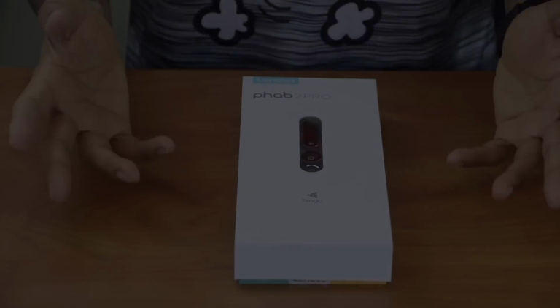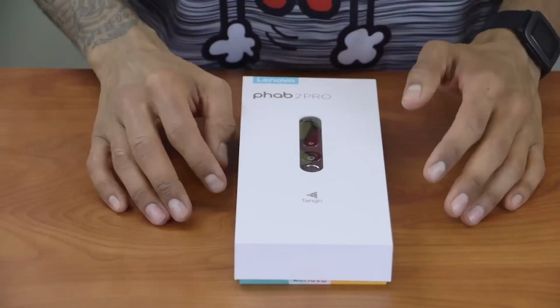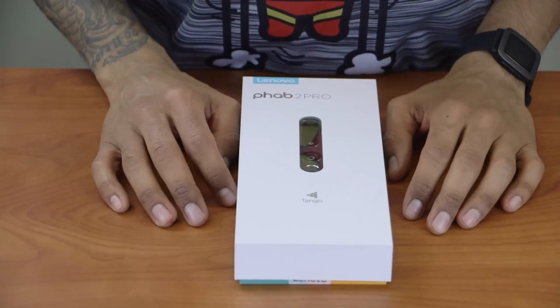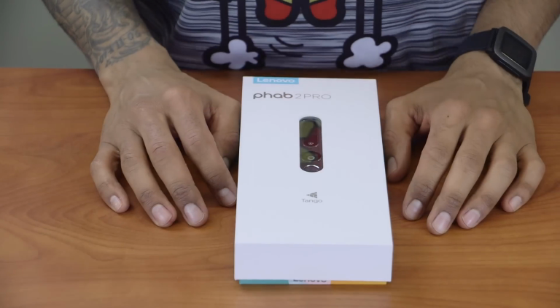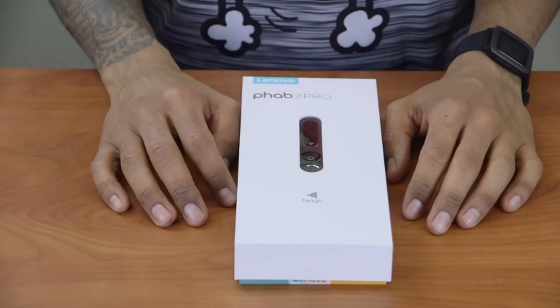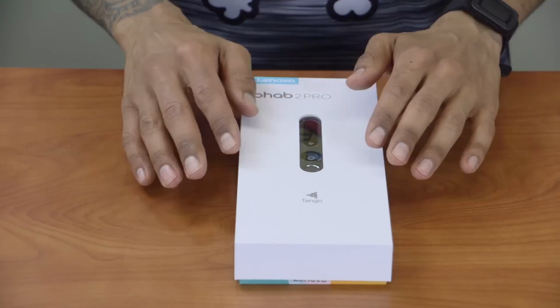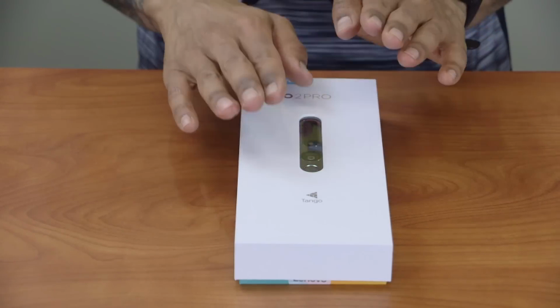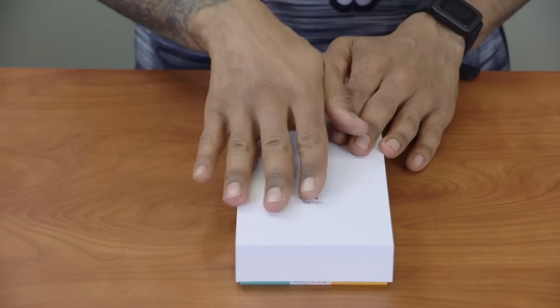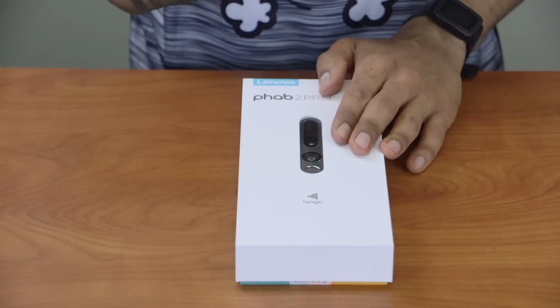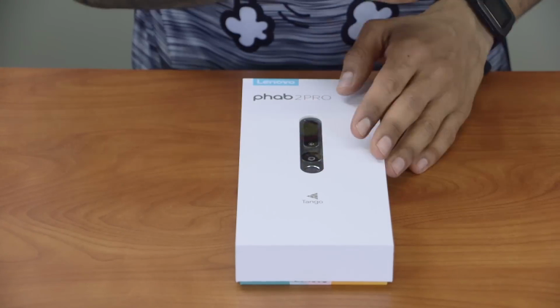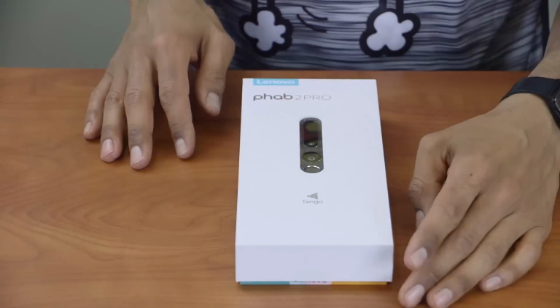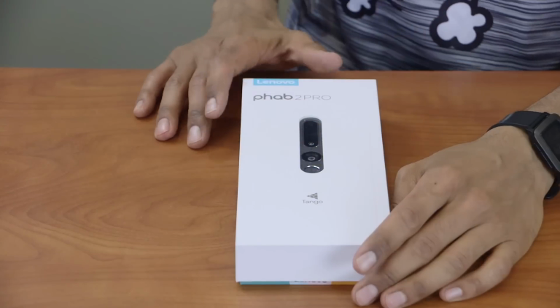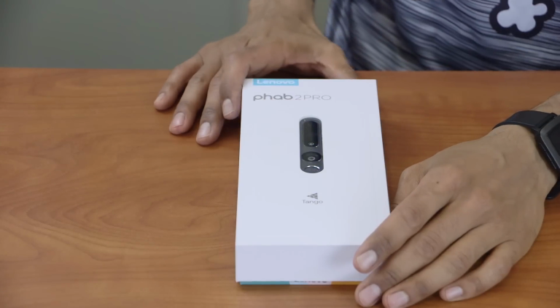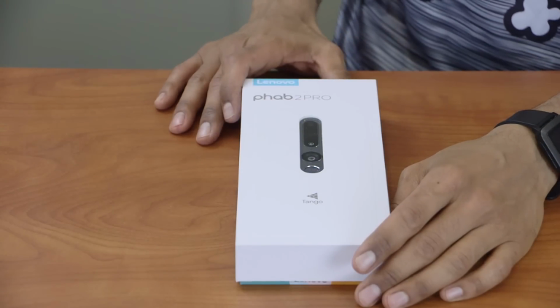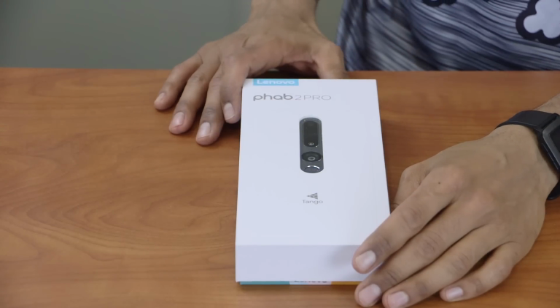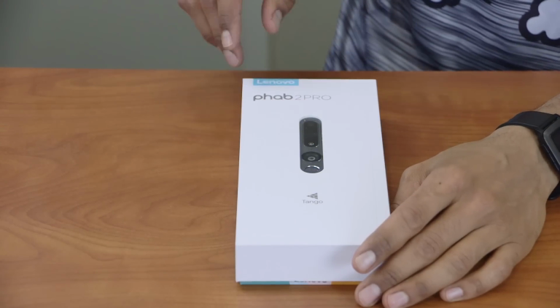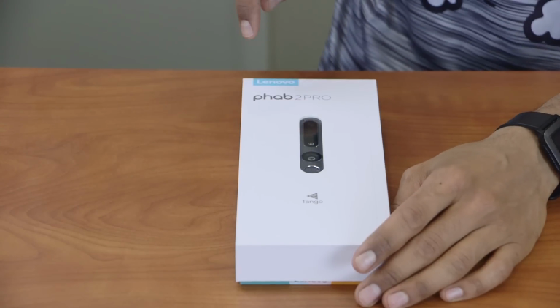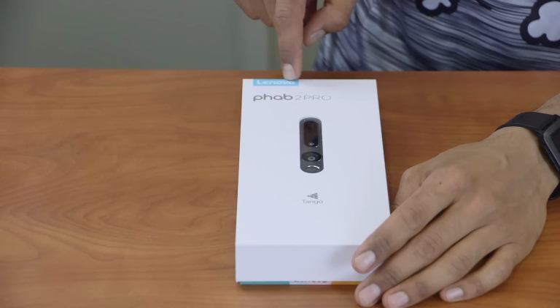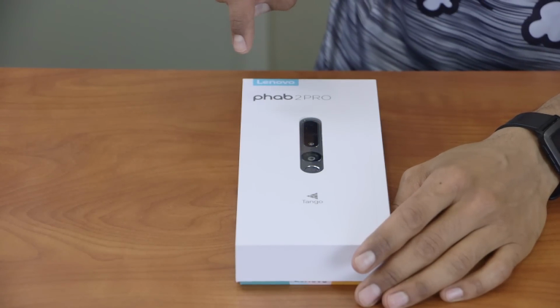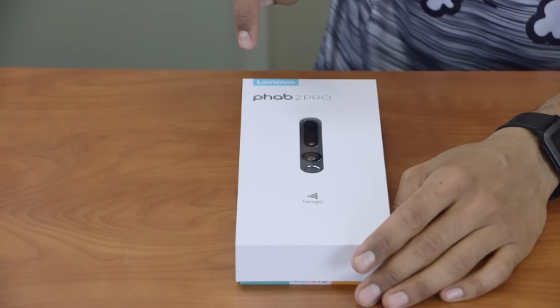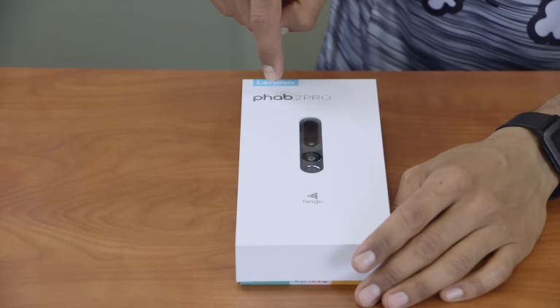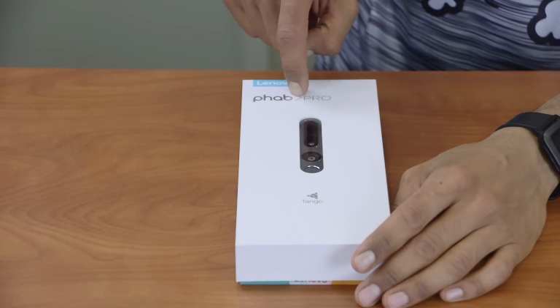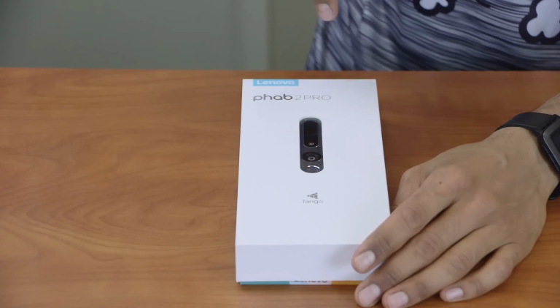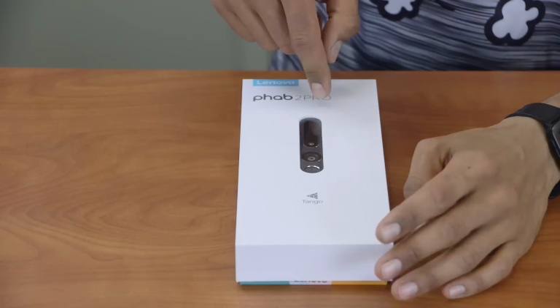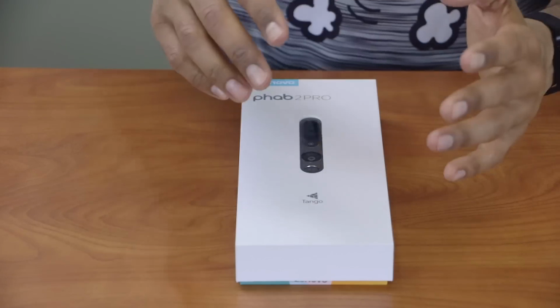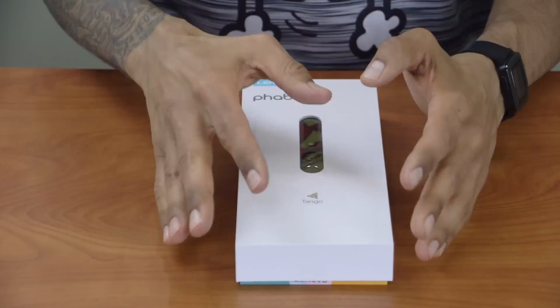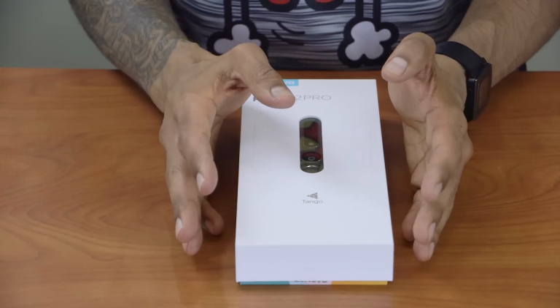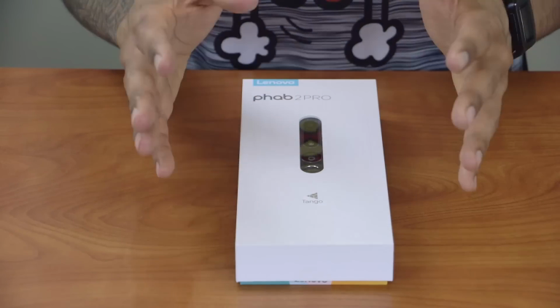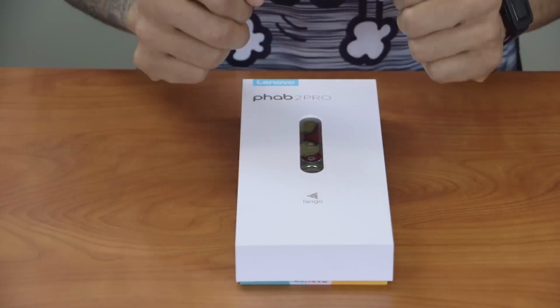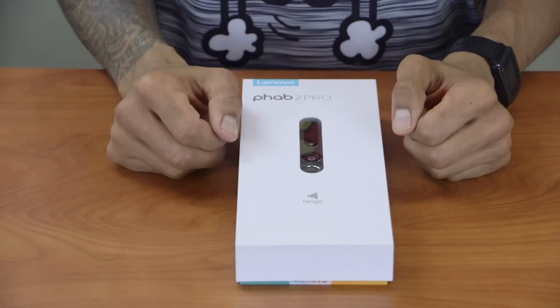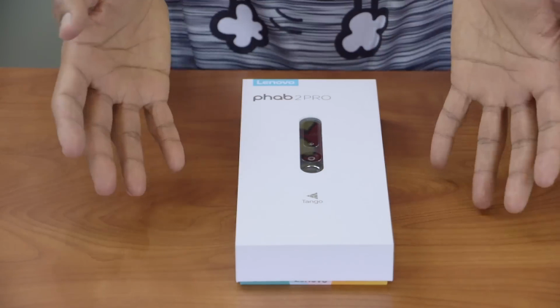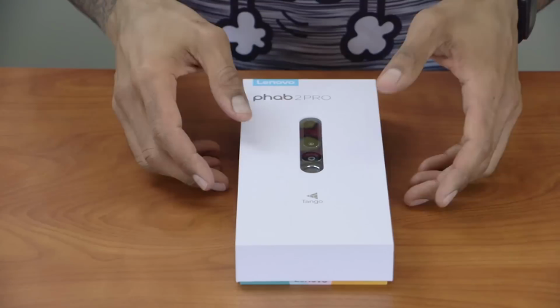Hey guys, welcome back. This is Brian from the BTNHD, and yes, another awesome unboxing for you guys. It's all about Lenovo's Phab 2 Pro Tango device — a smartphone device.